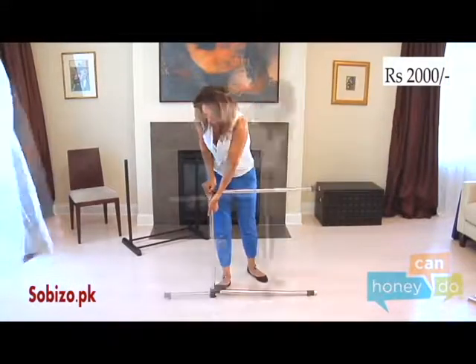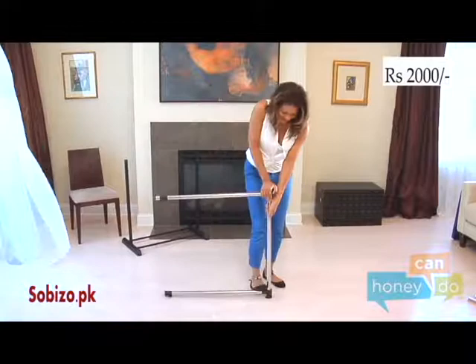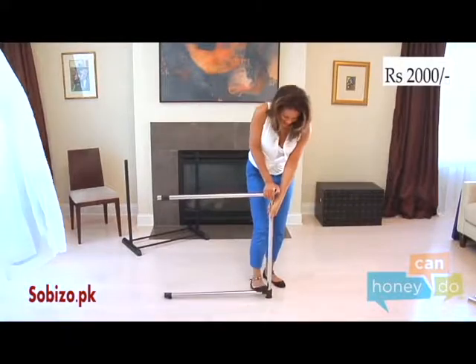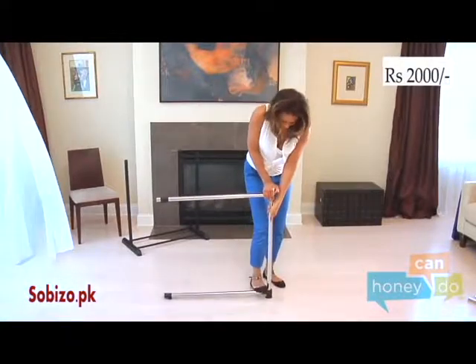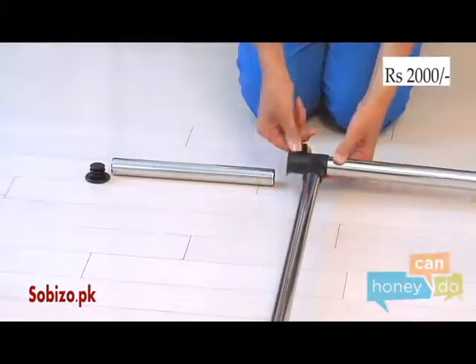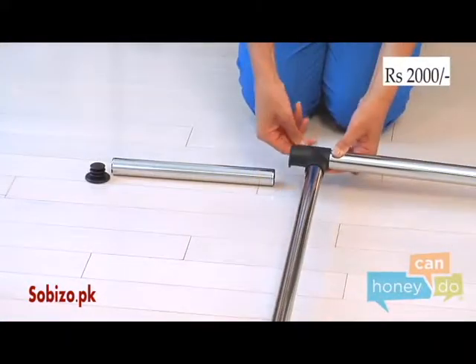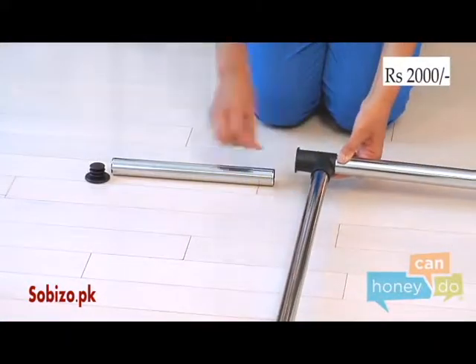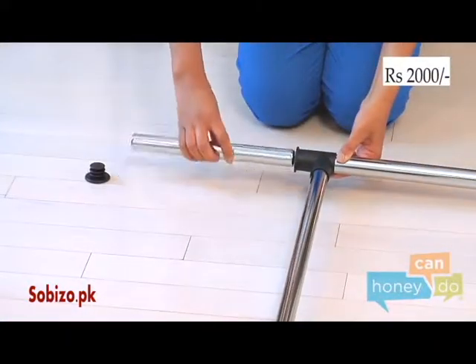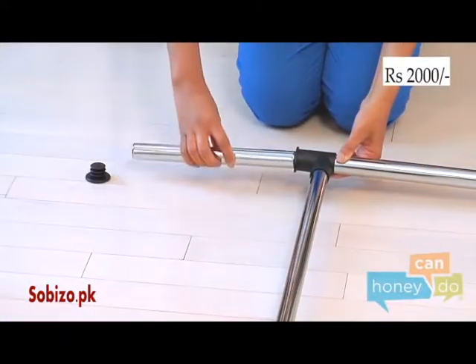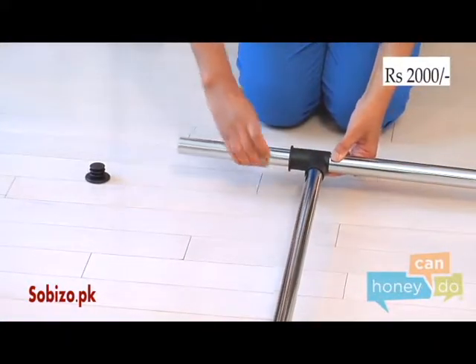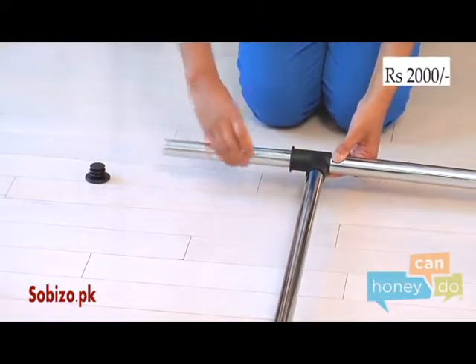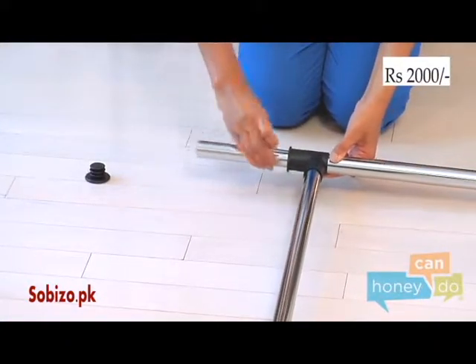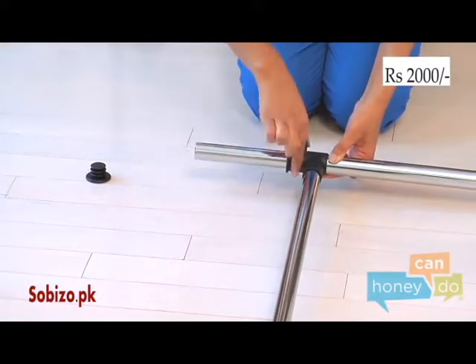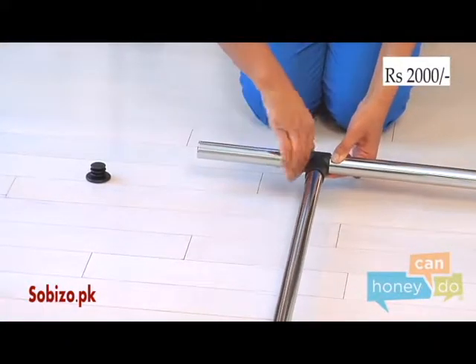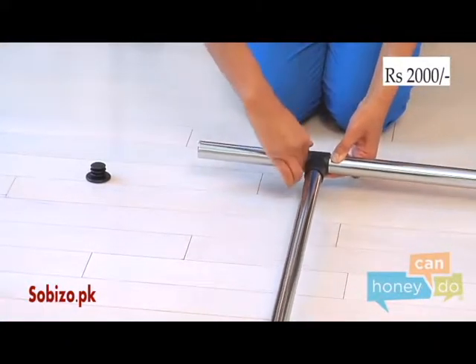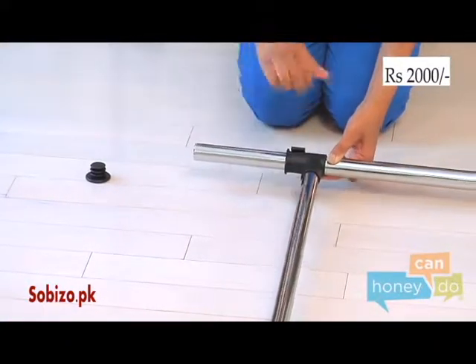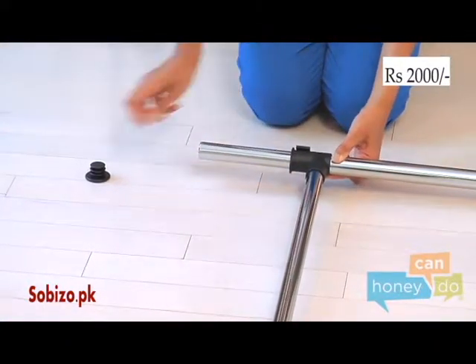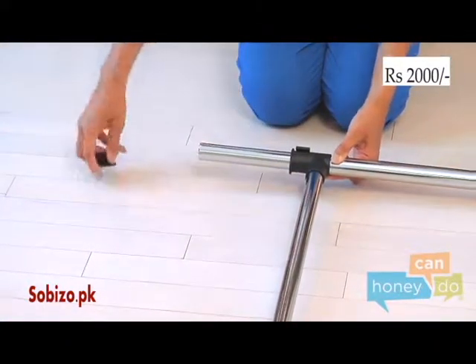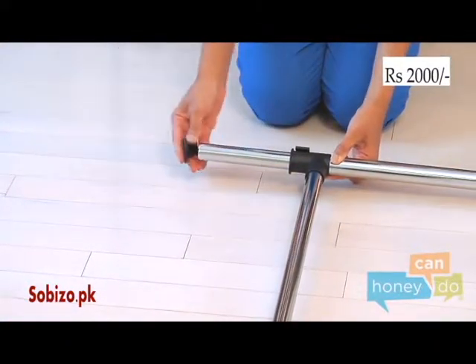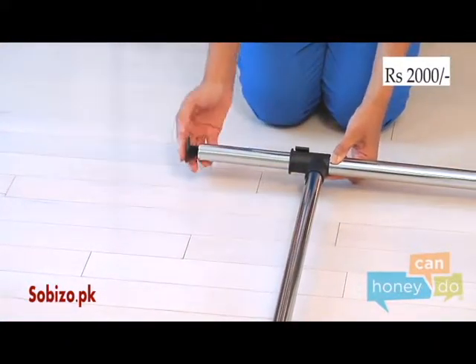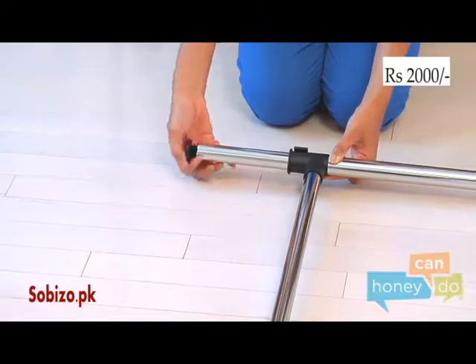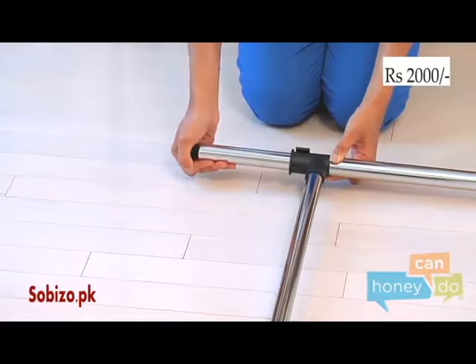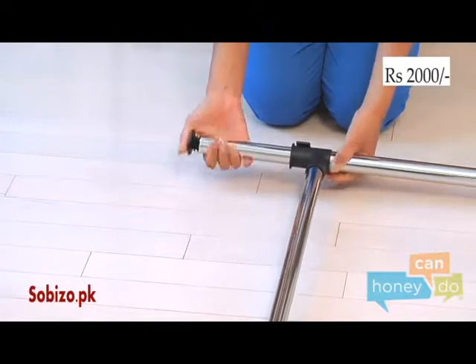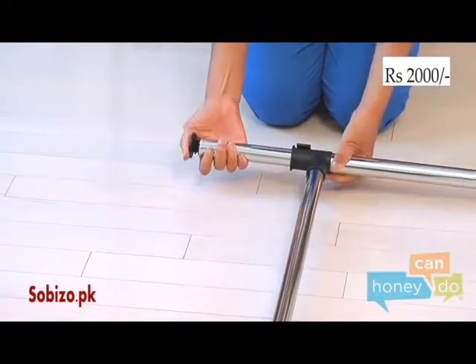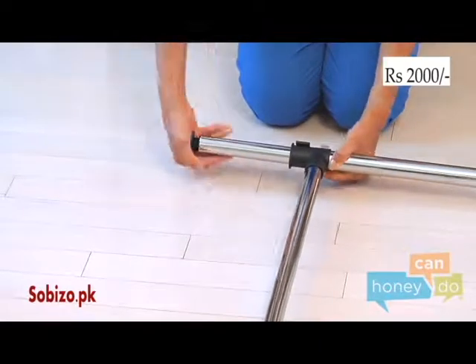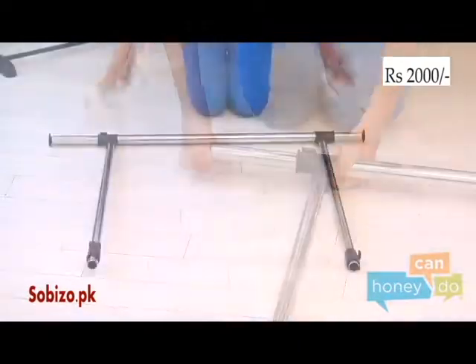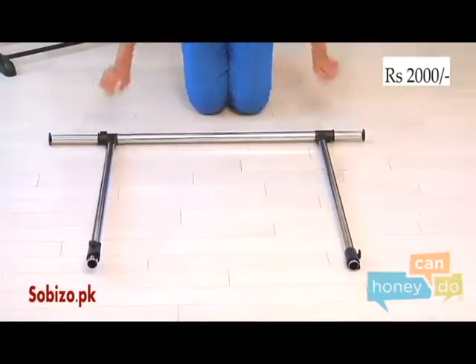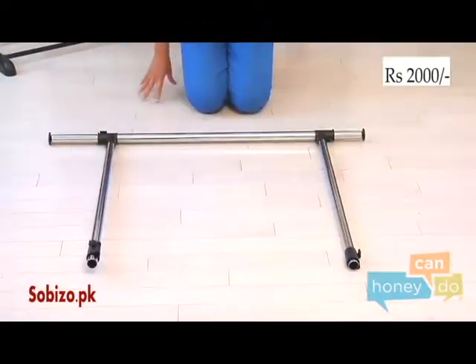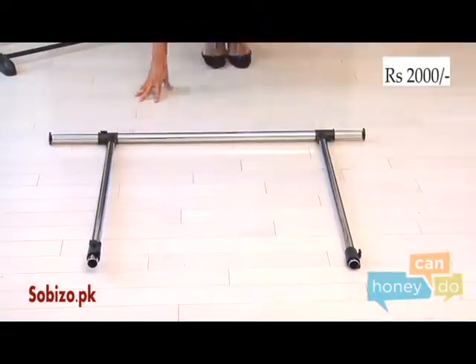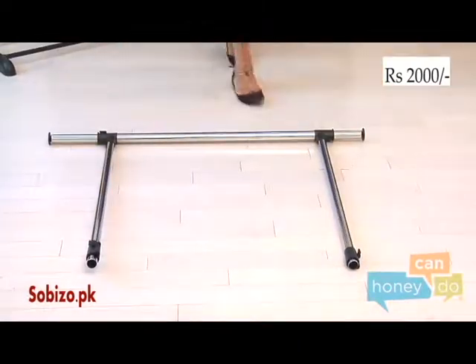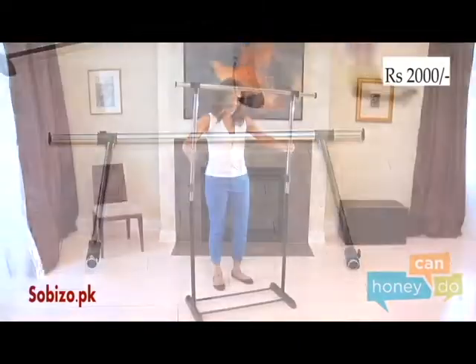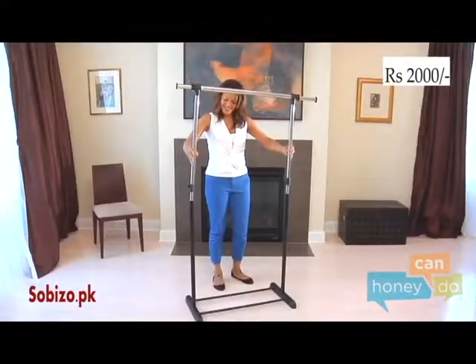Then, insert the two lower uprights into each base, as shown. Again, use body weight to tightly secure them into place.